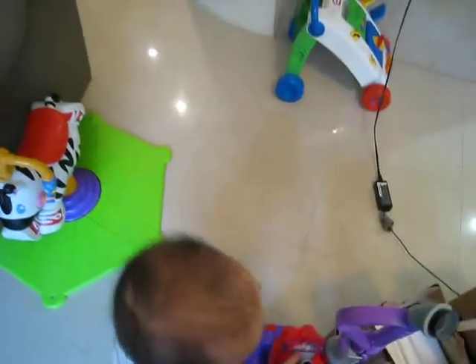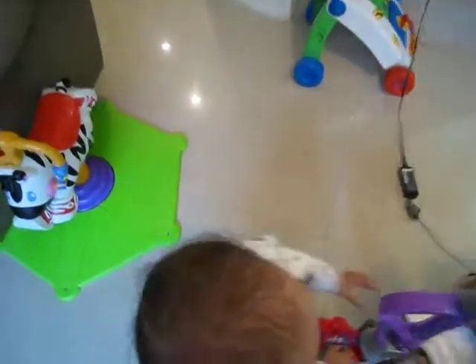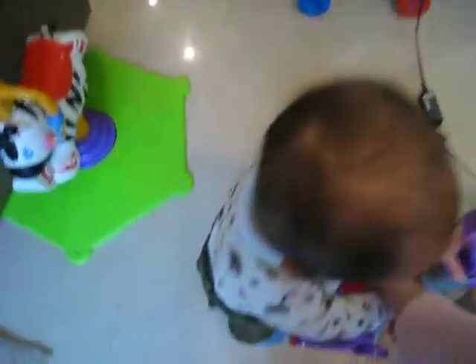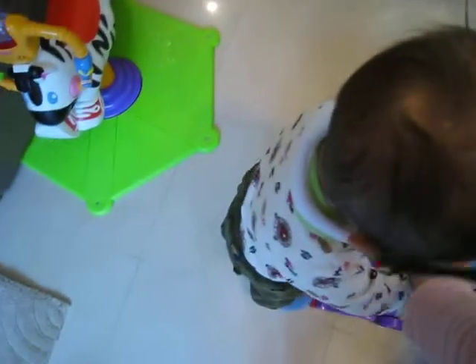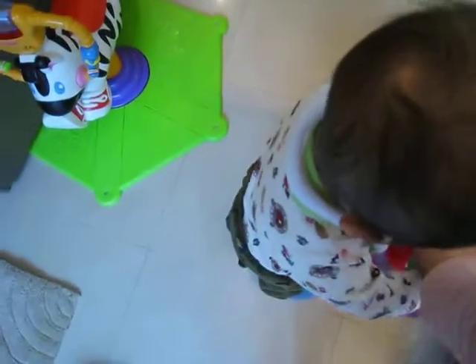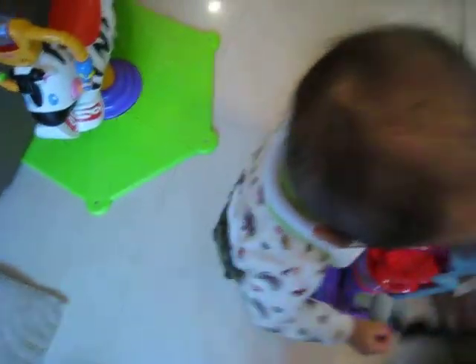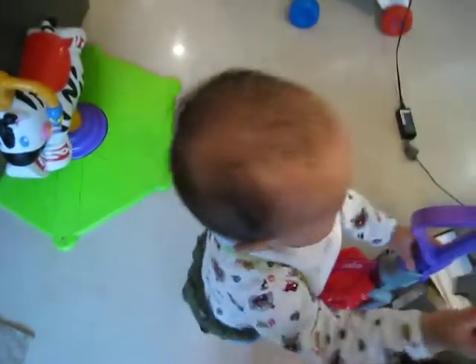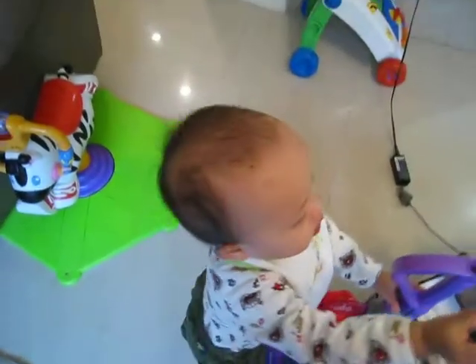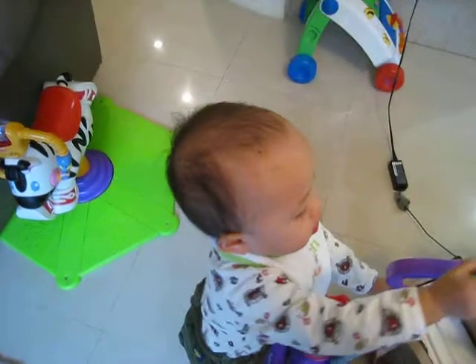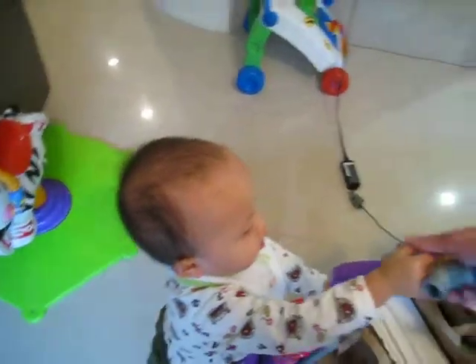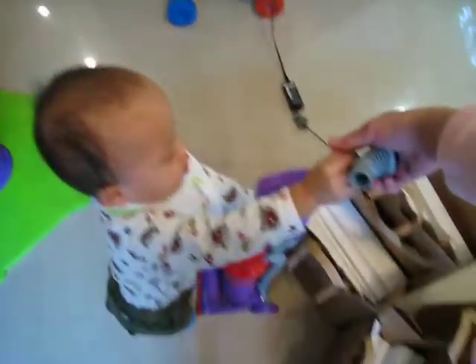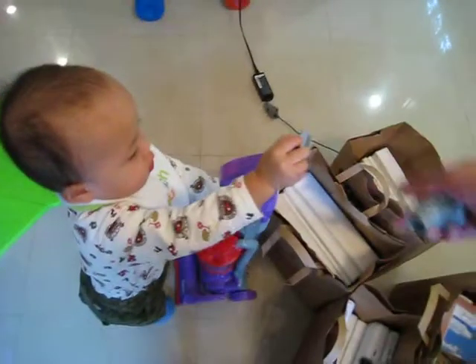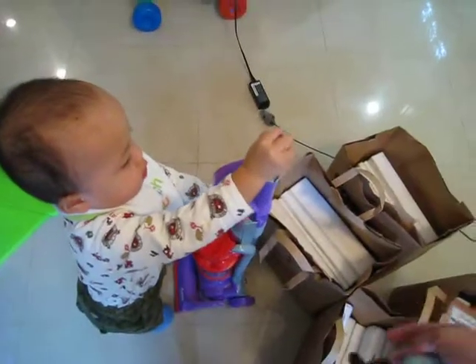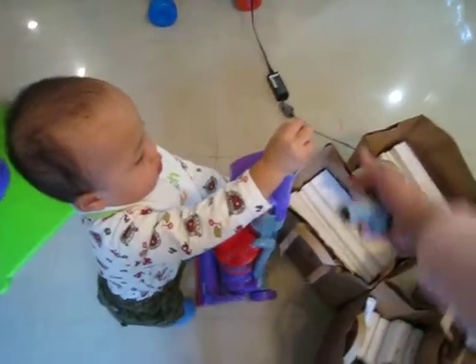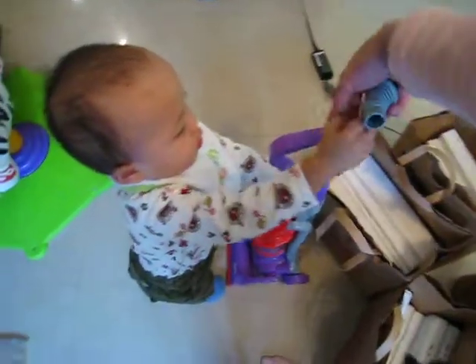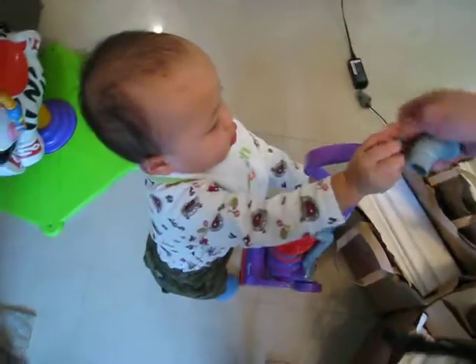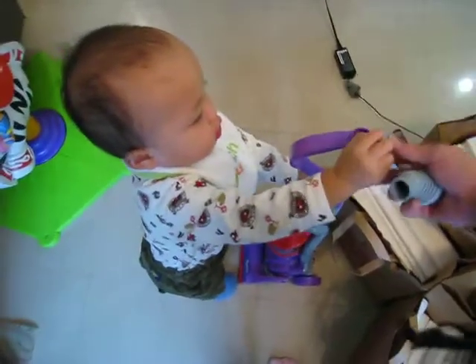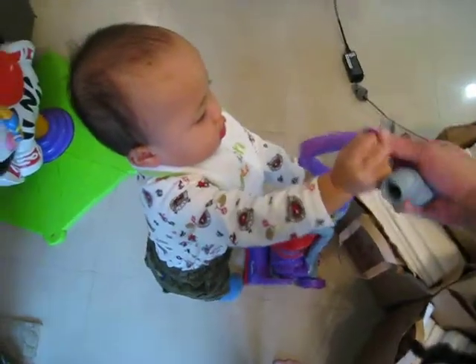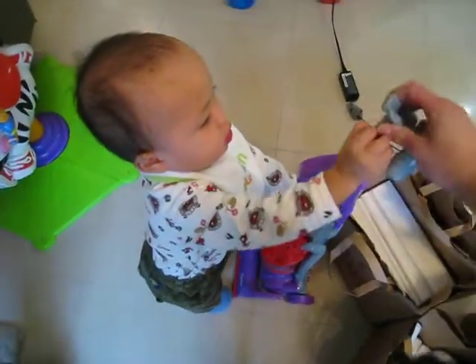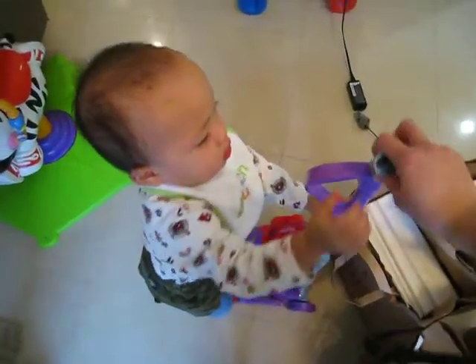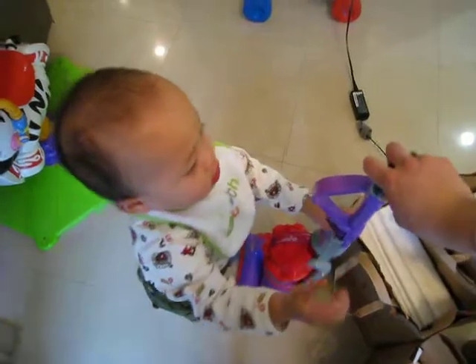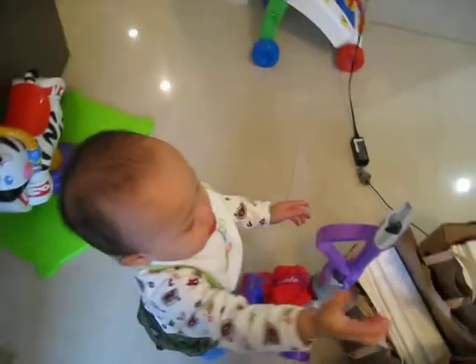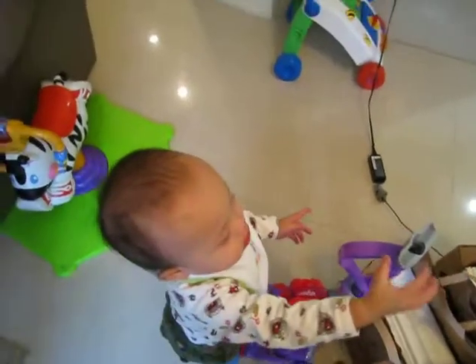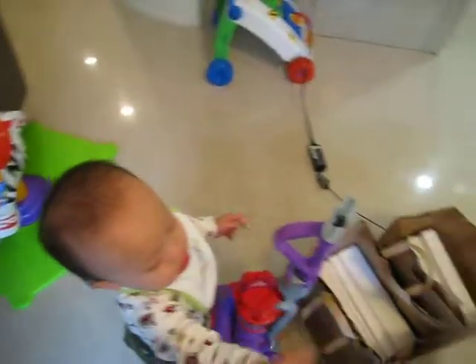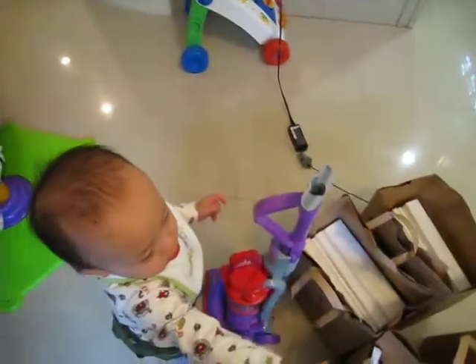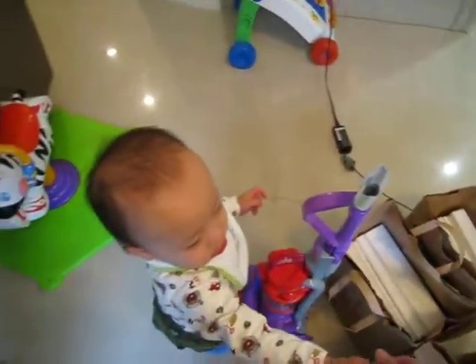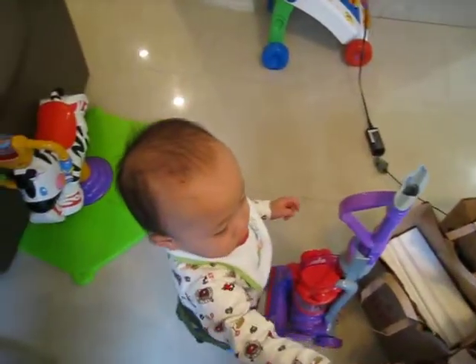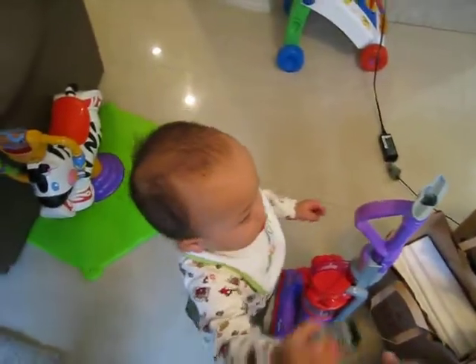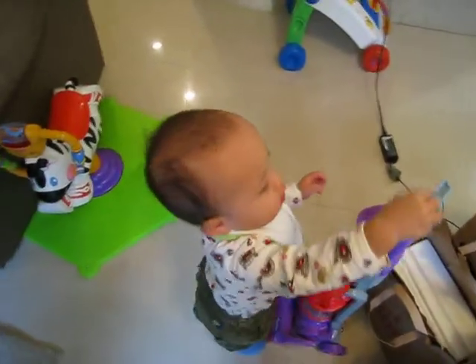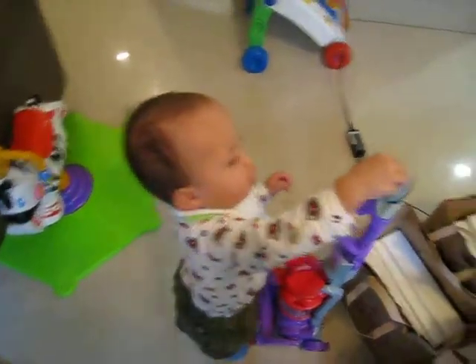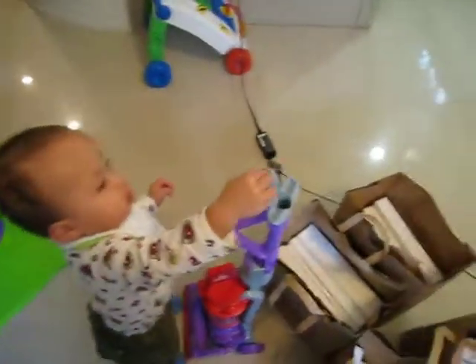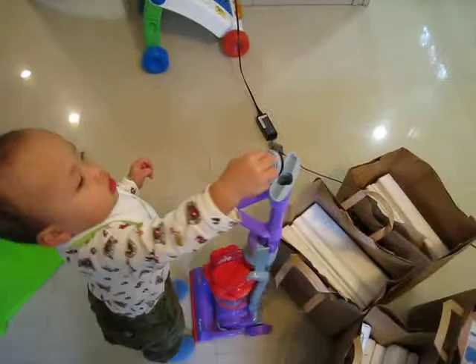Can you get that part off? There you go. Upside down. There you go. You only need one at a time.